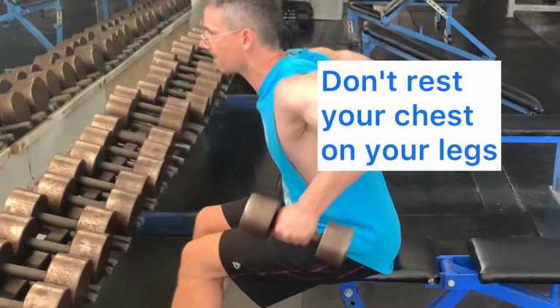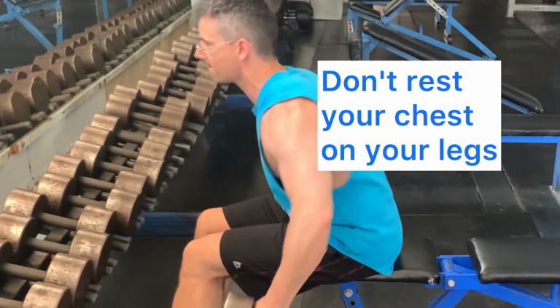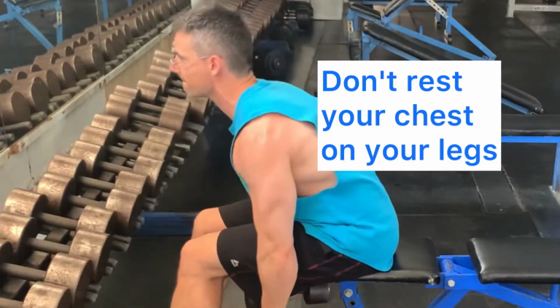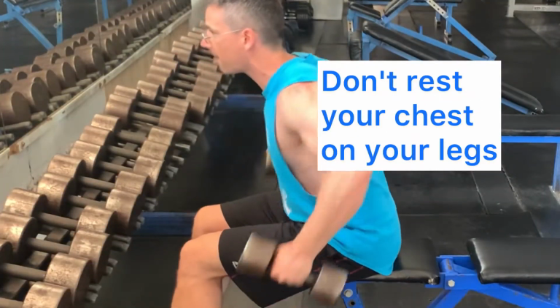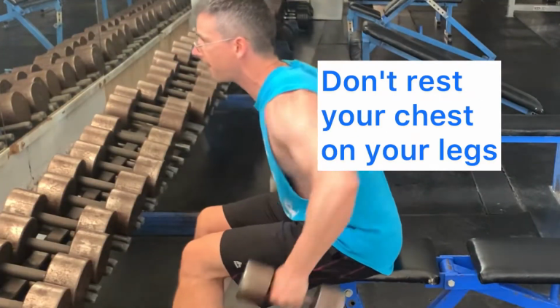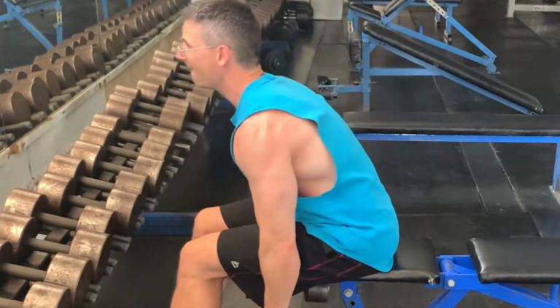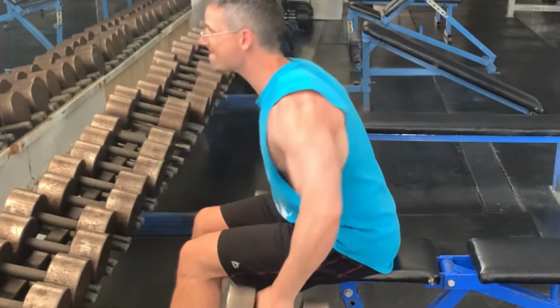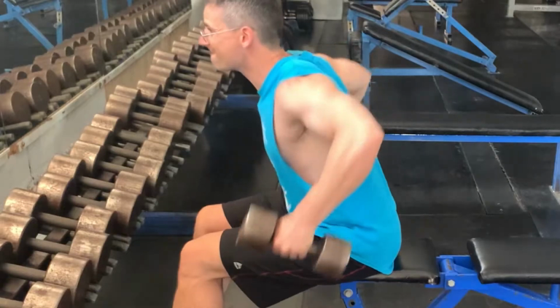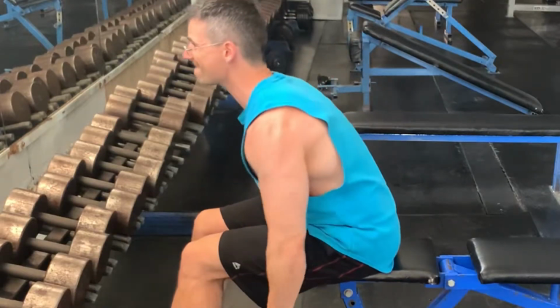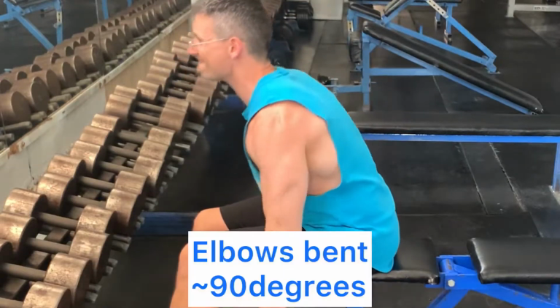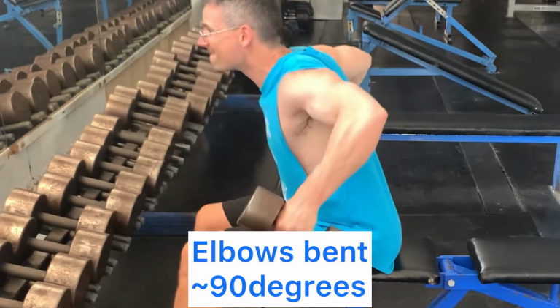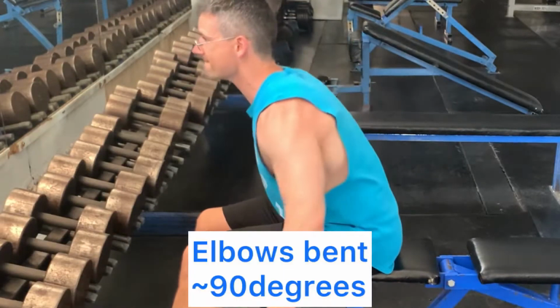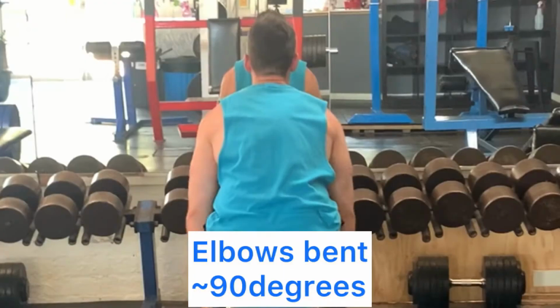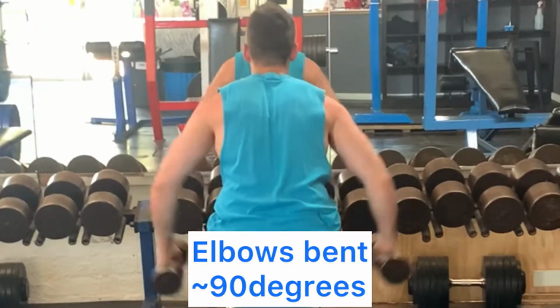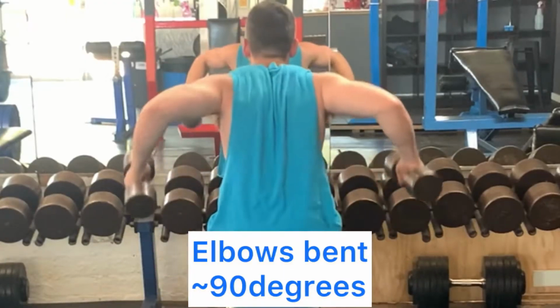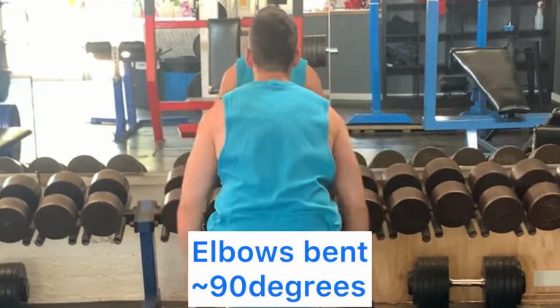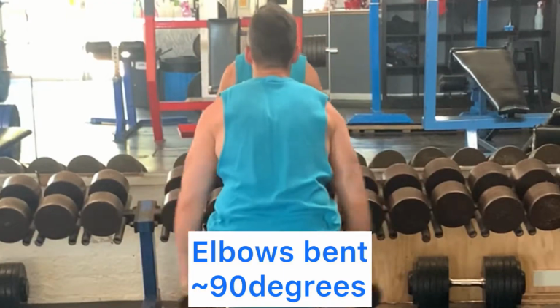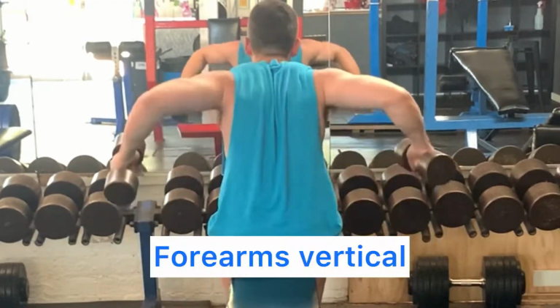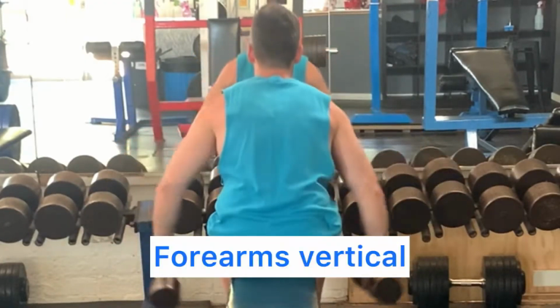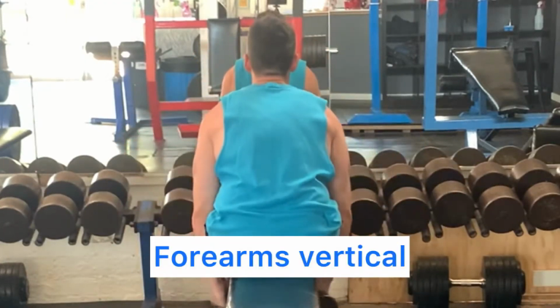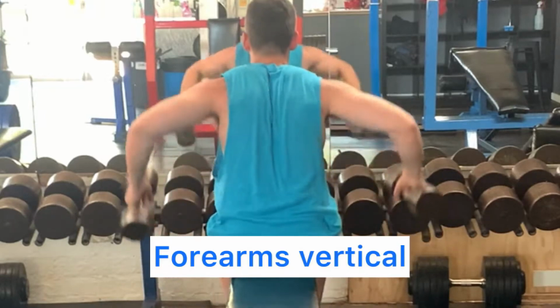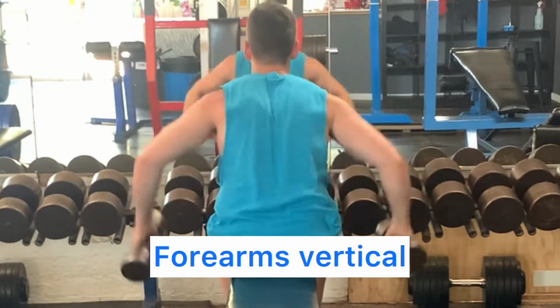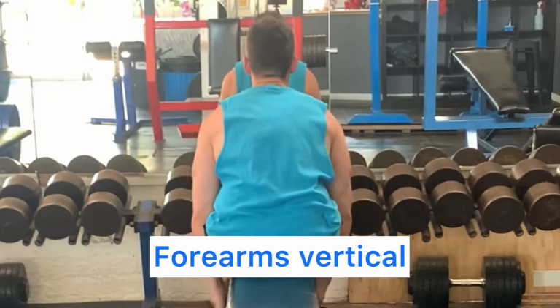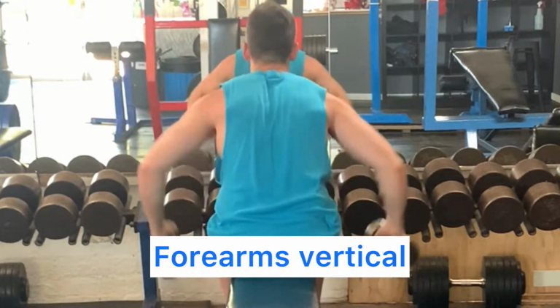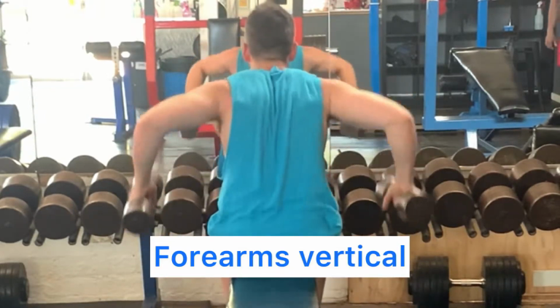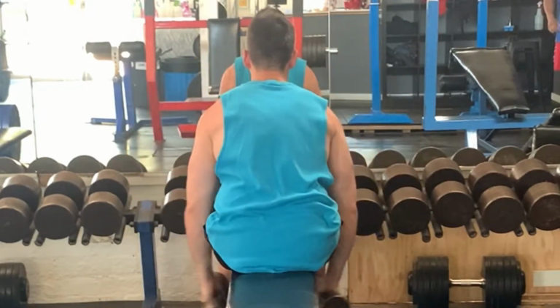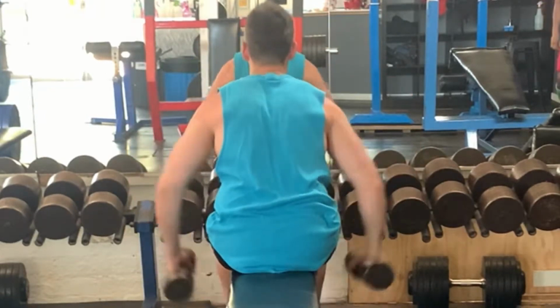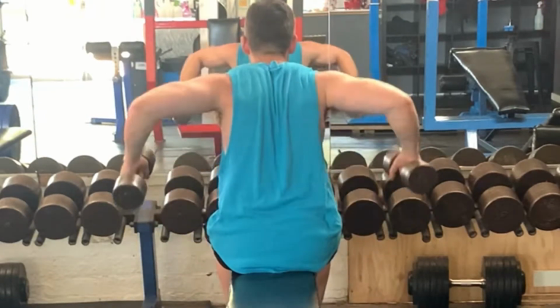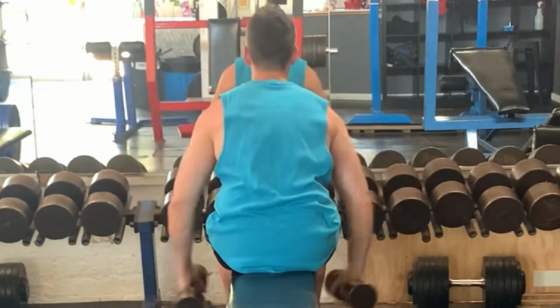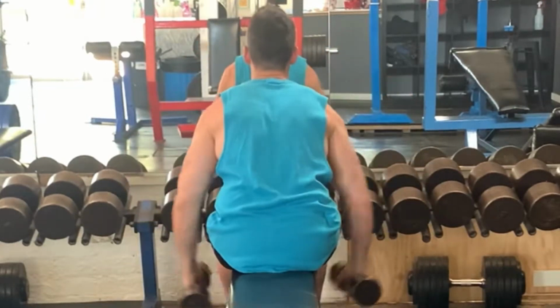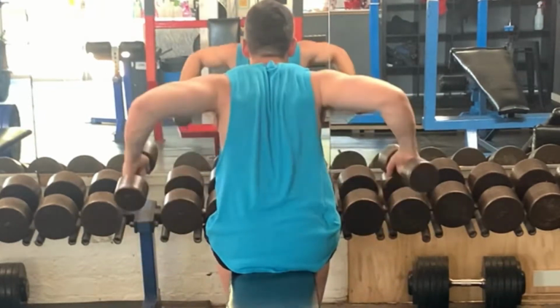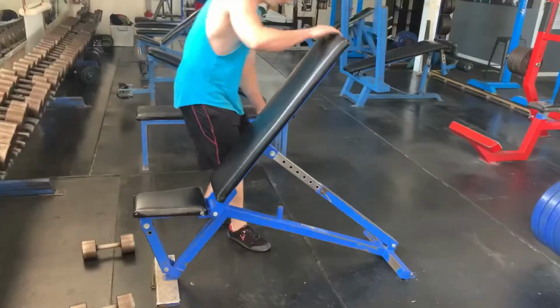Let your elbows bend through the movement and think about pulling your elbows upwards. Let your wrists stay vertical, and a little bit of body movement during this exercise is okay.